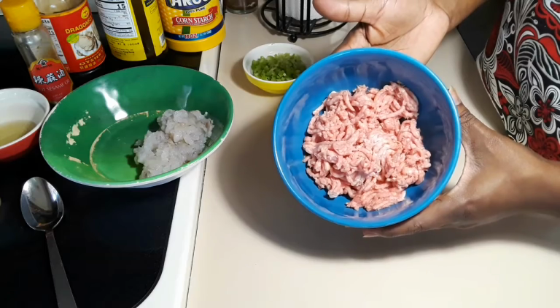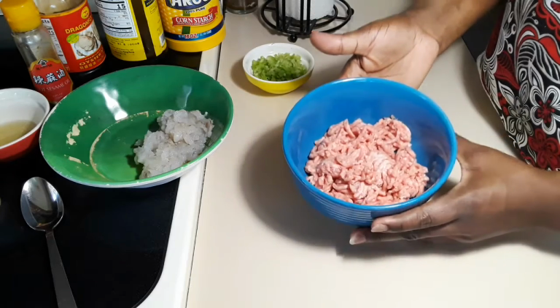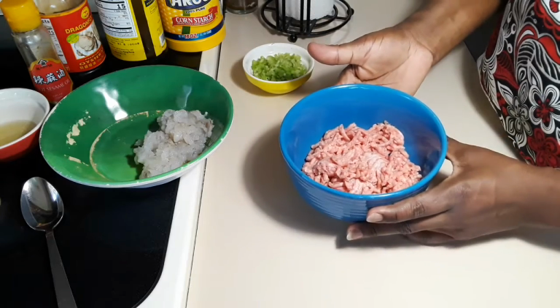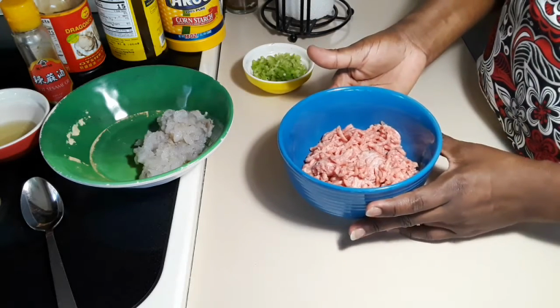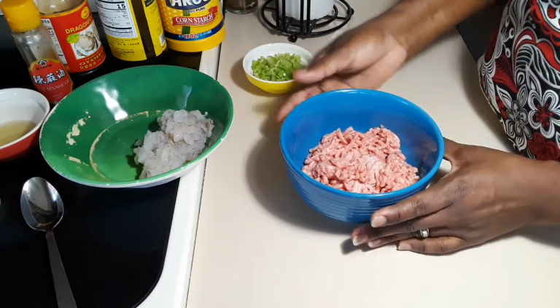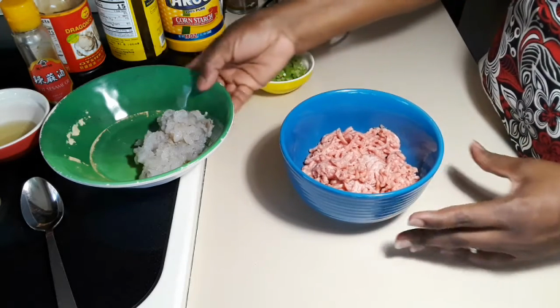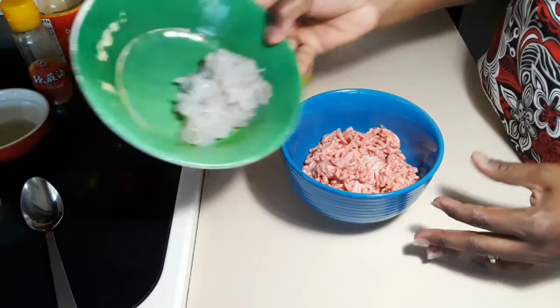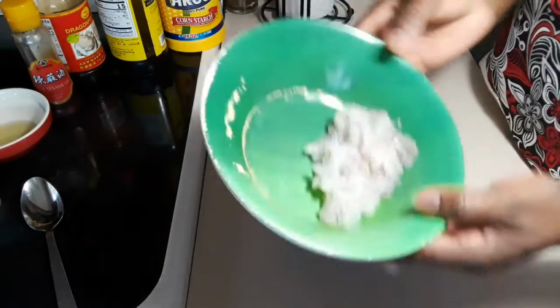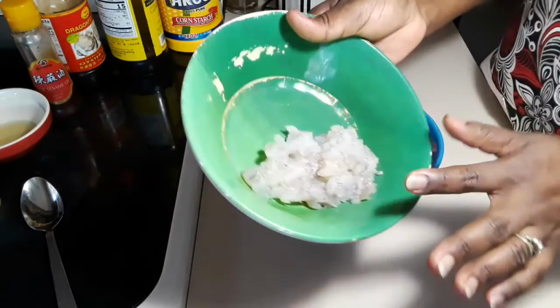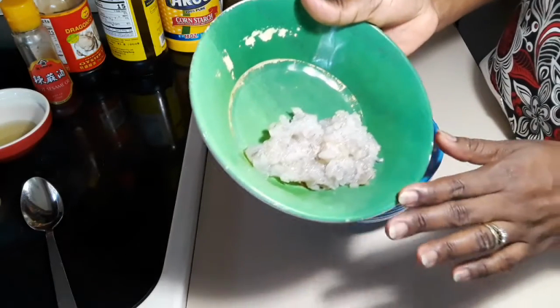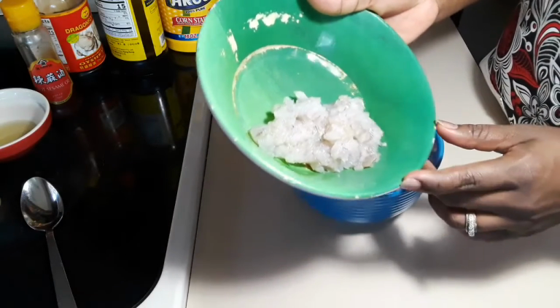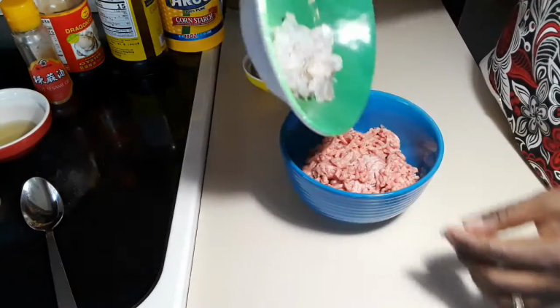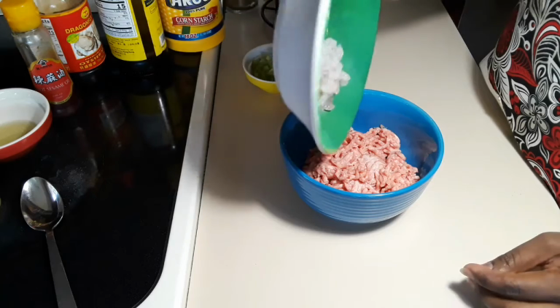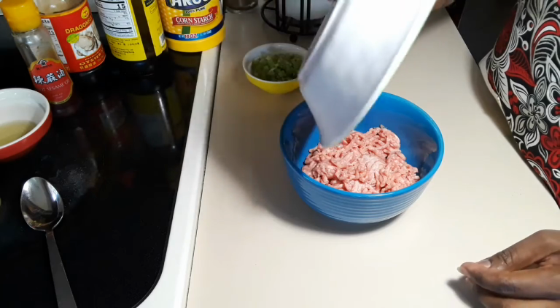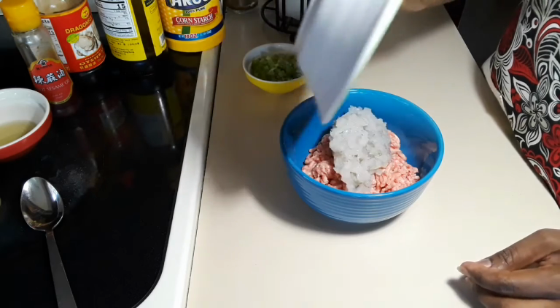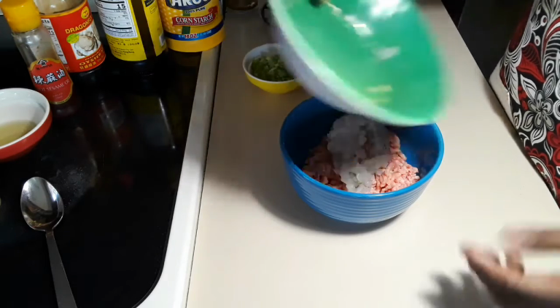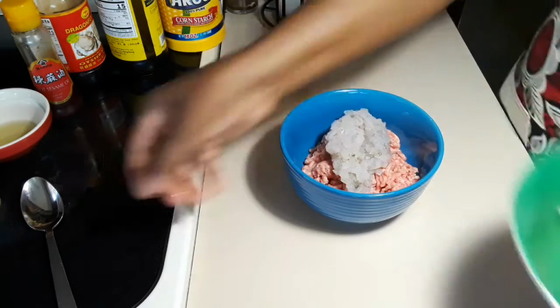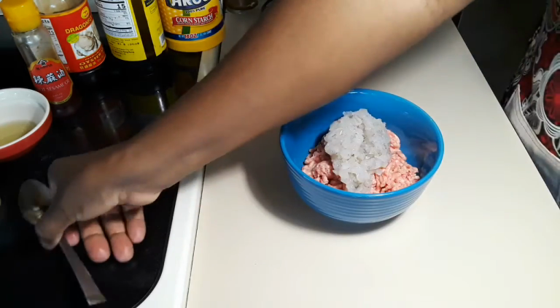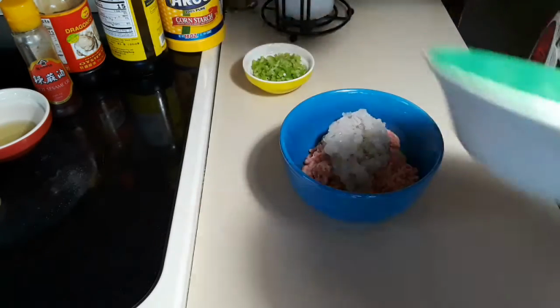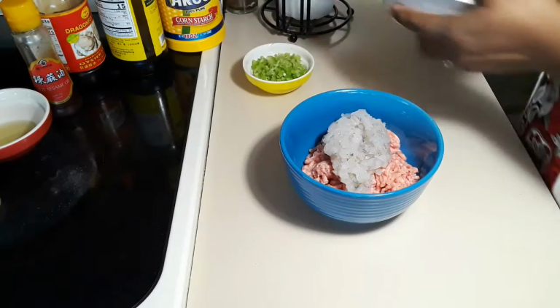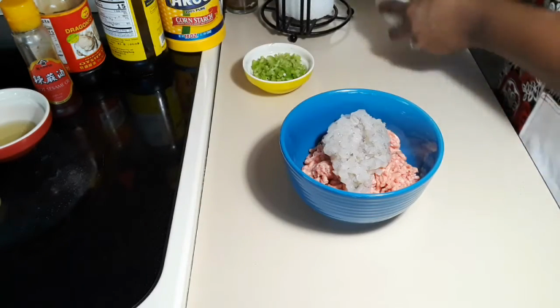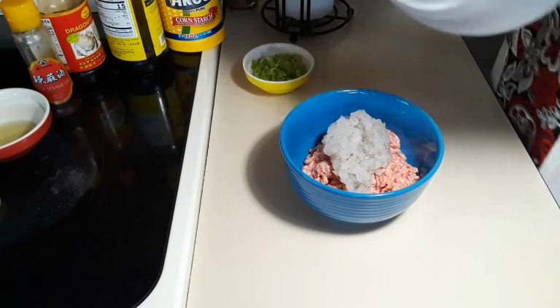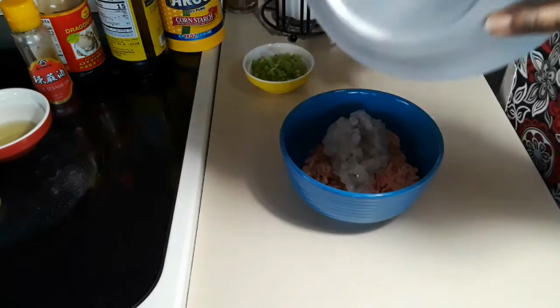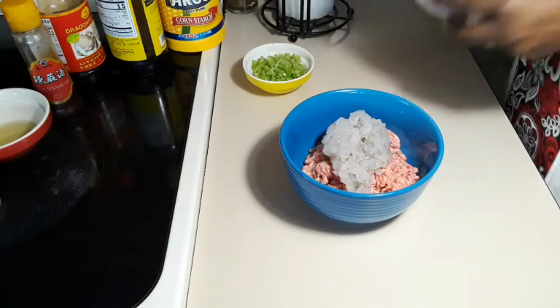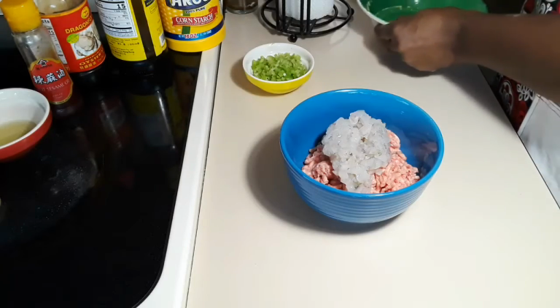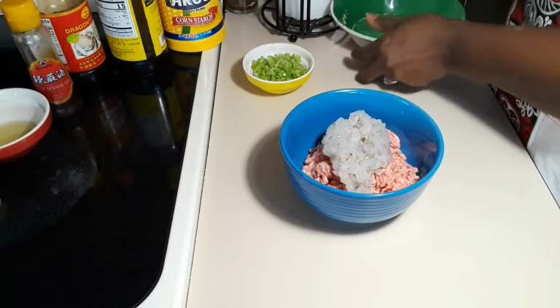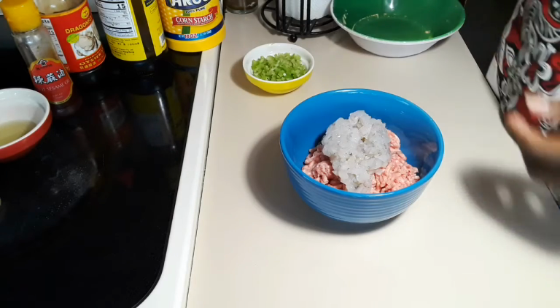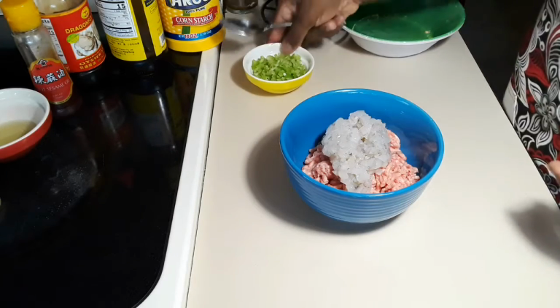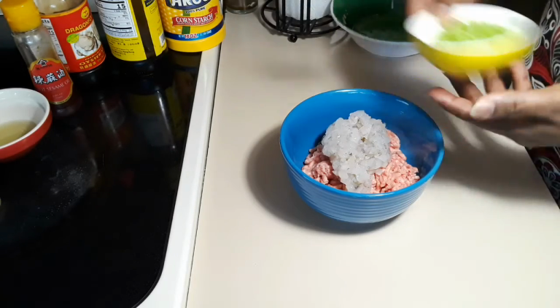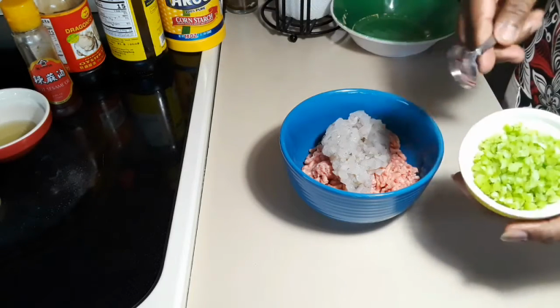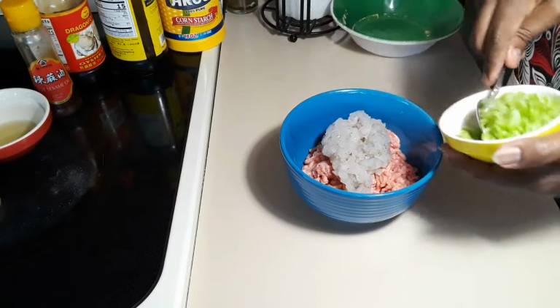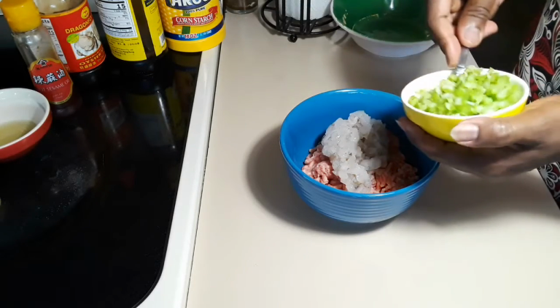In this bowl I have minced pork. I also have shrimp that I just minced — not very finely, but it has a little bit of chunks in there. I'm going to add celery to it.